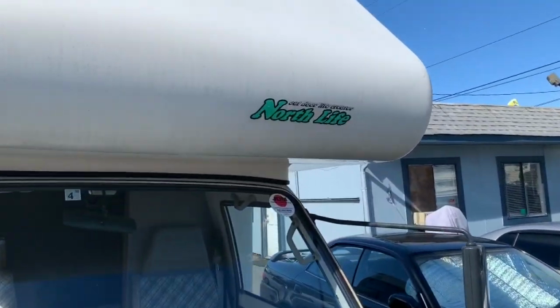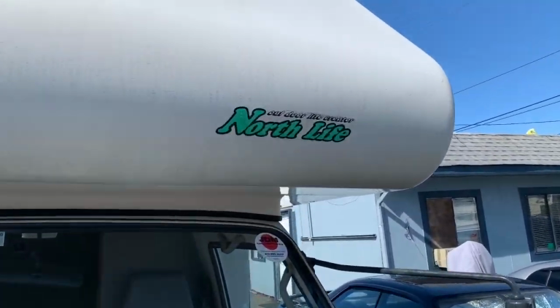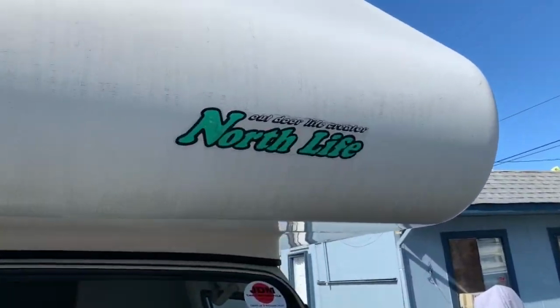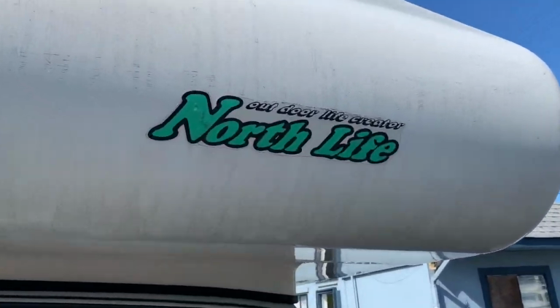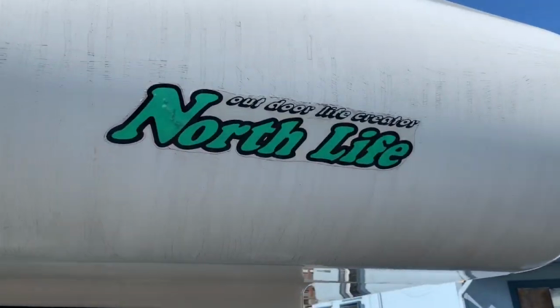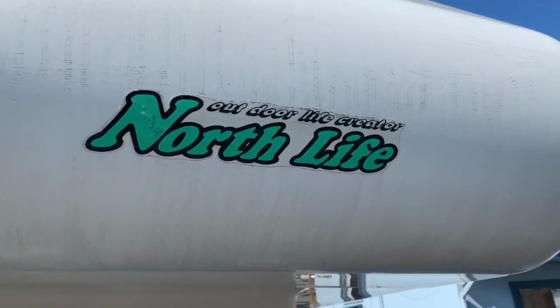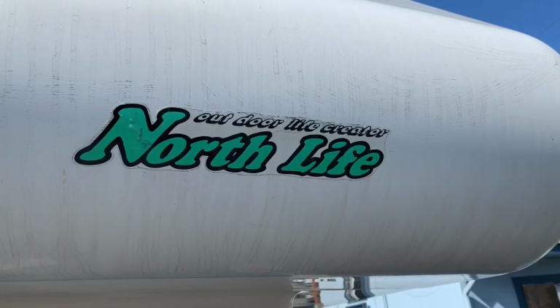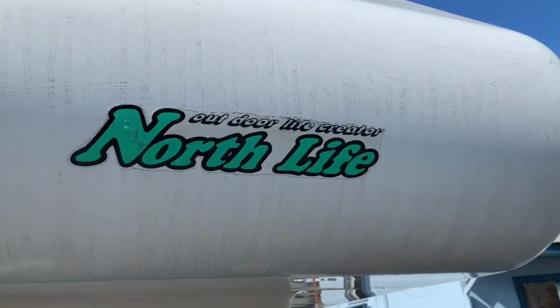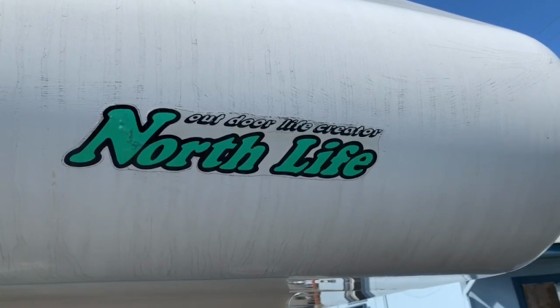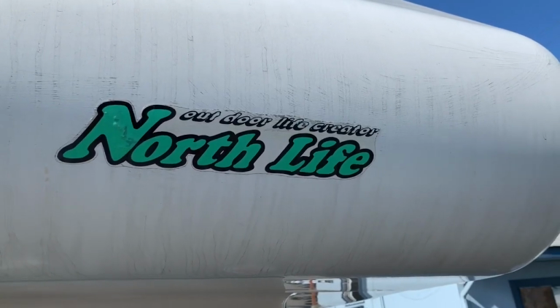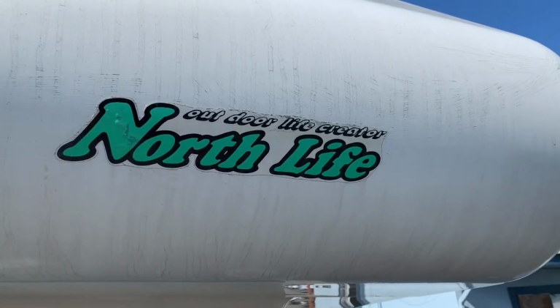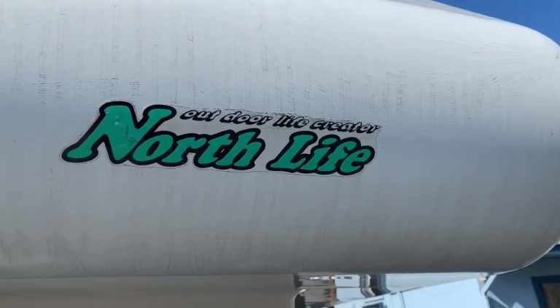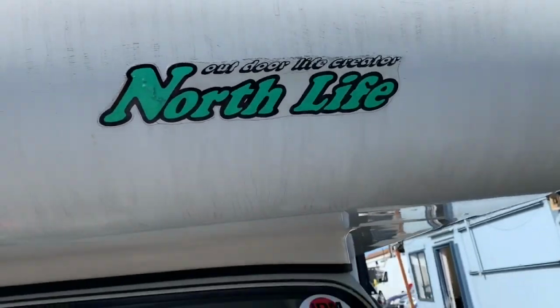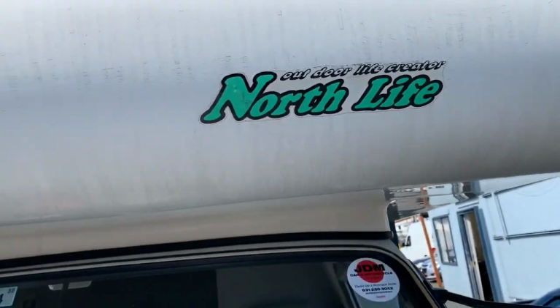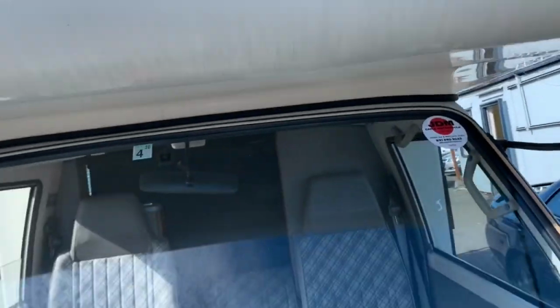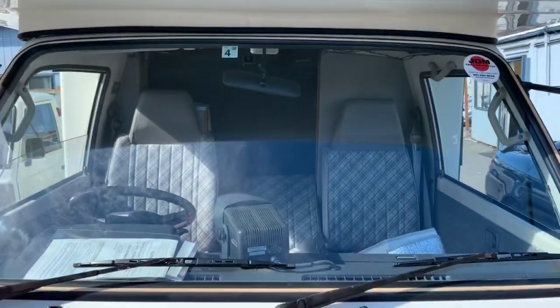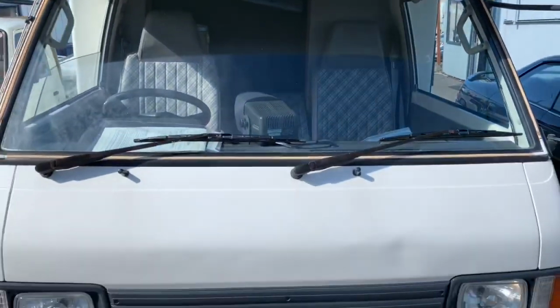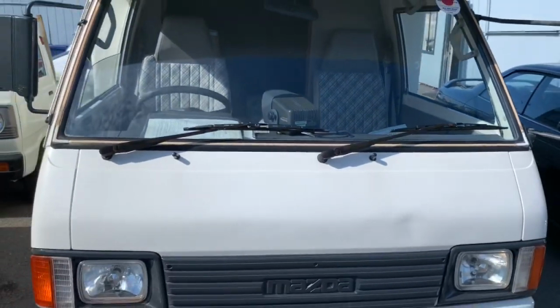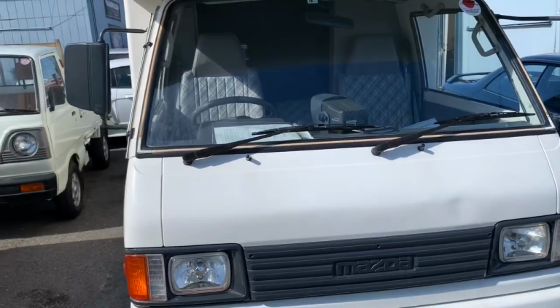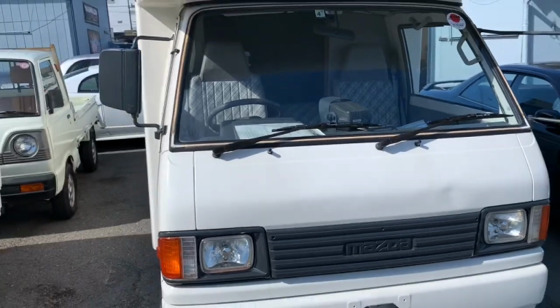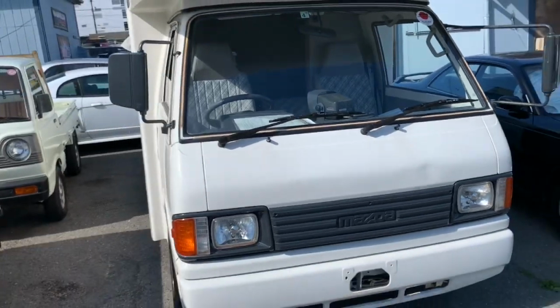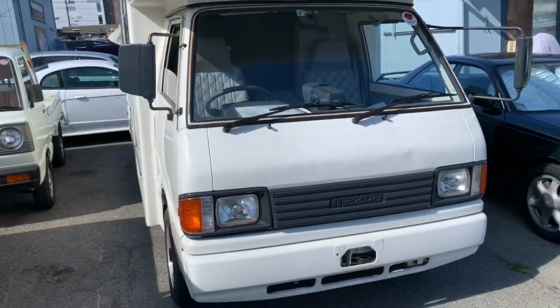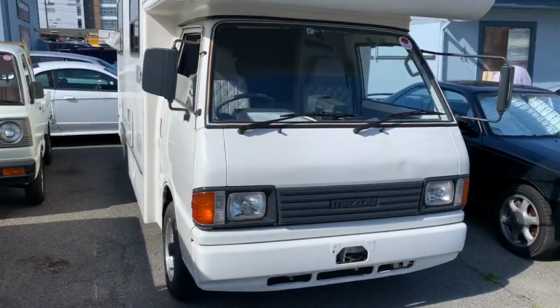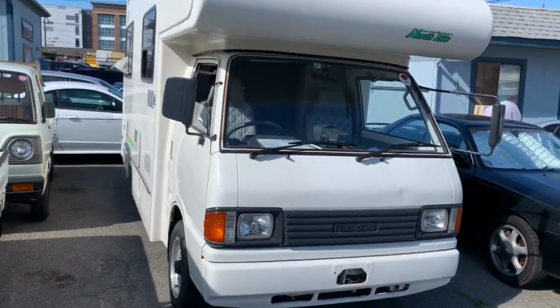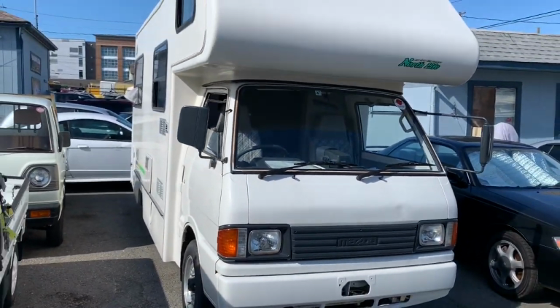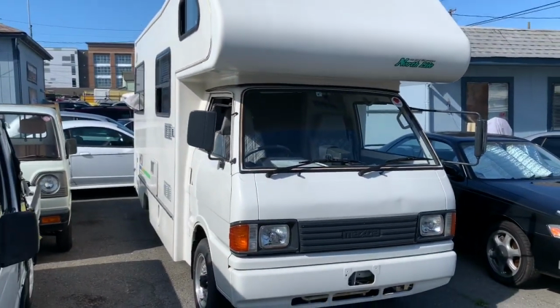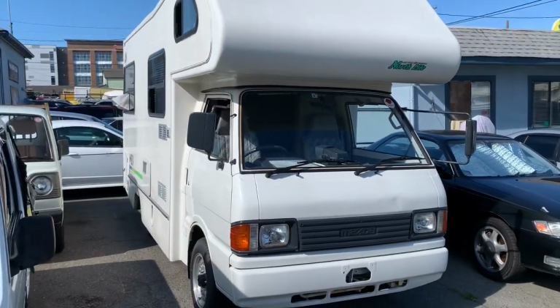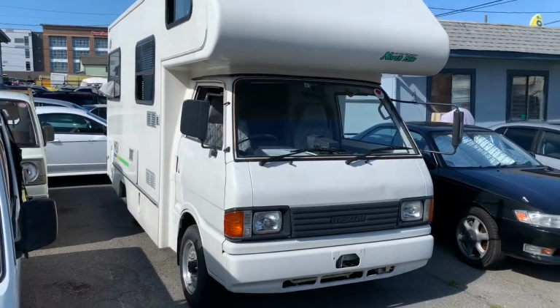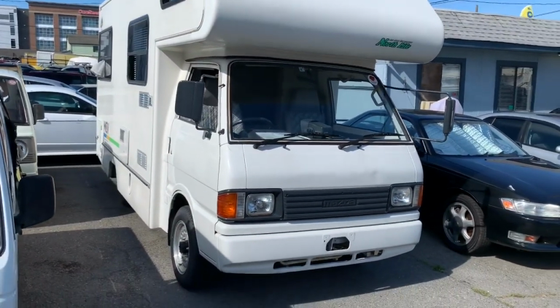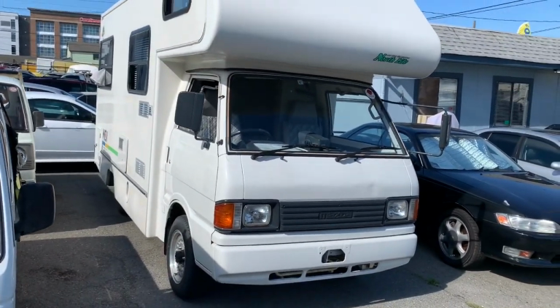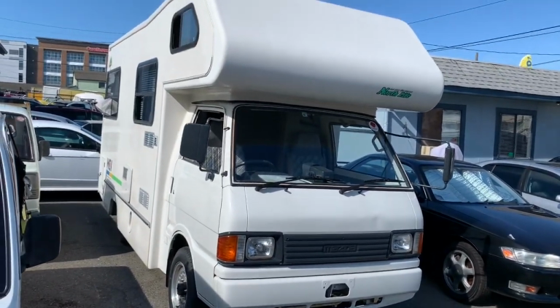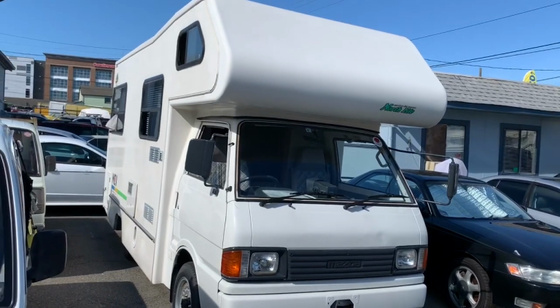This one is a North Life Outdoor Life Creator Camper. This thing is all ready to go on its next adventure.